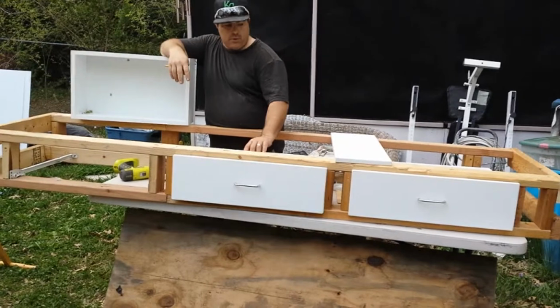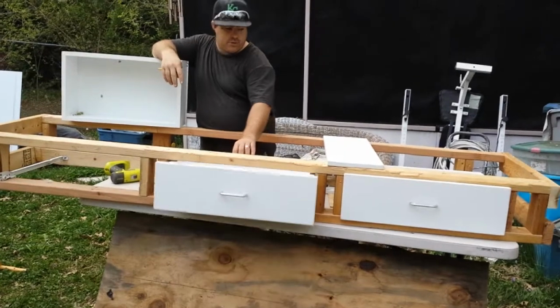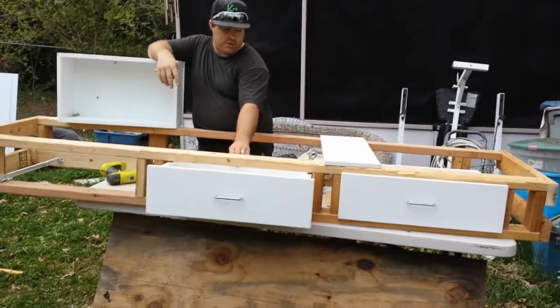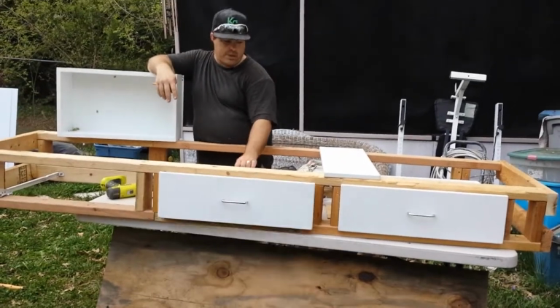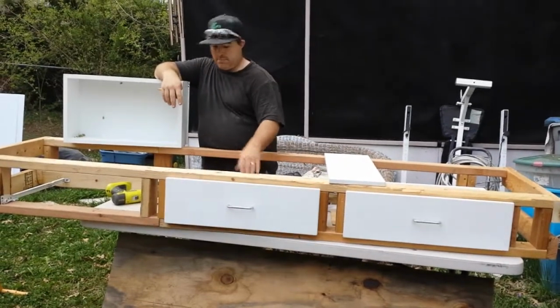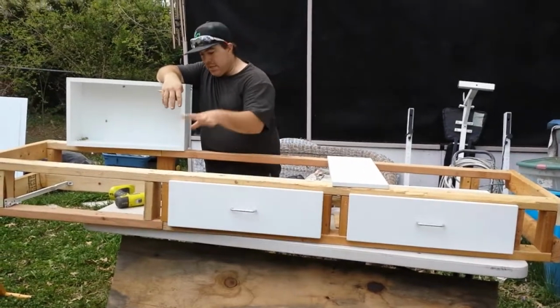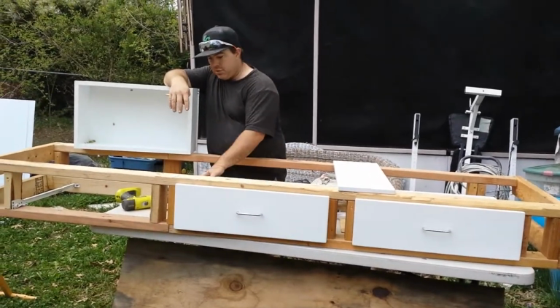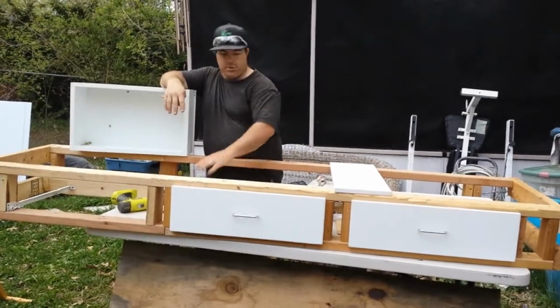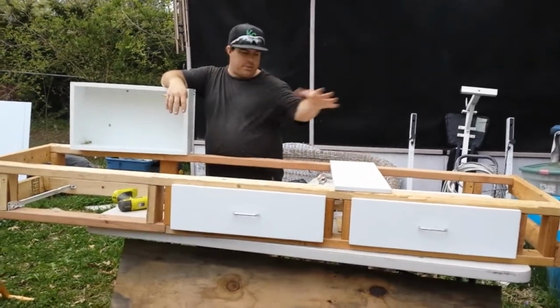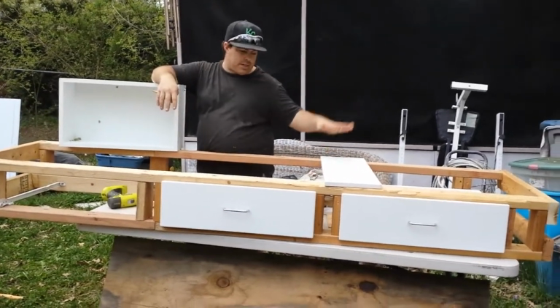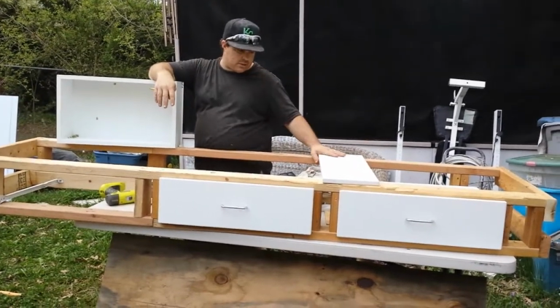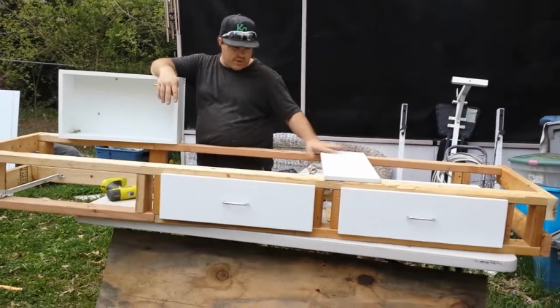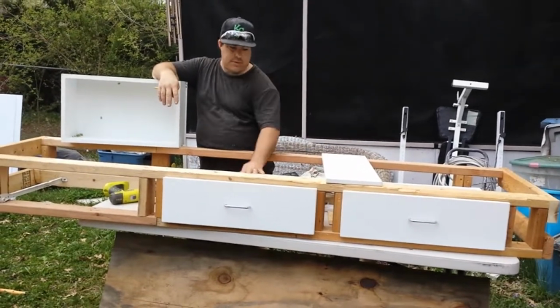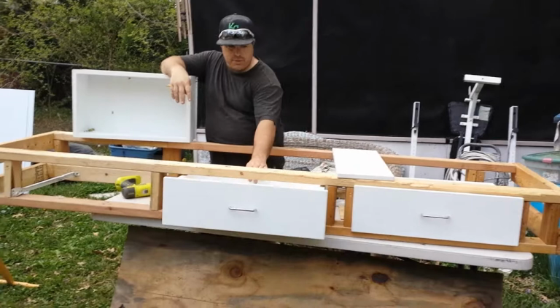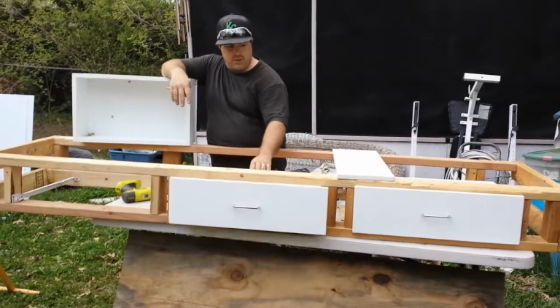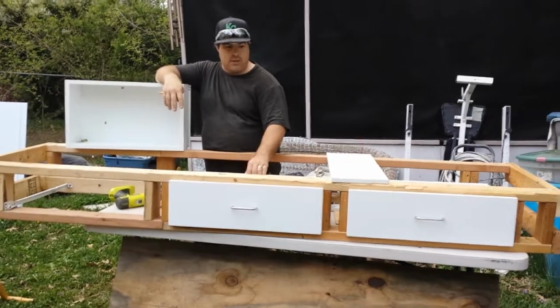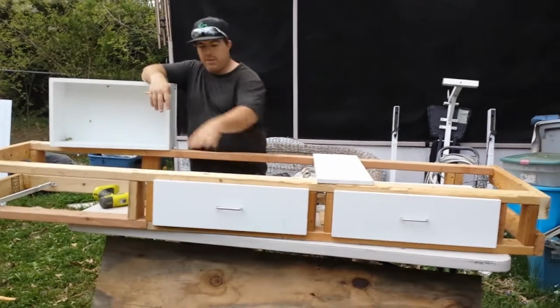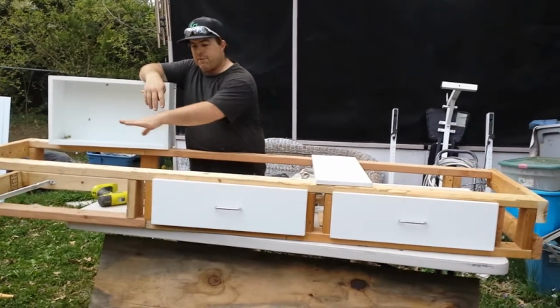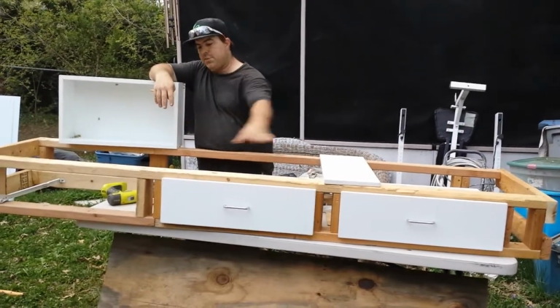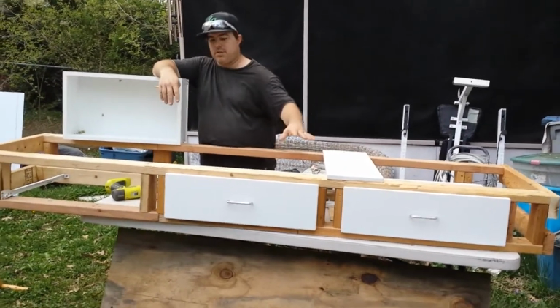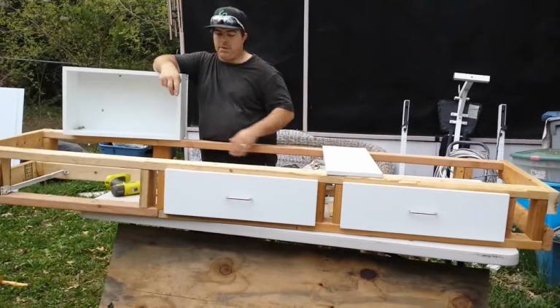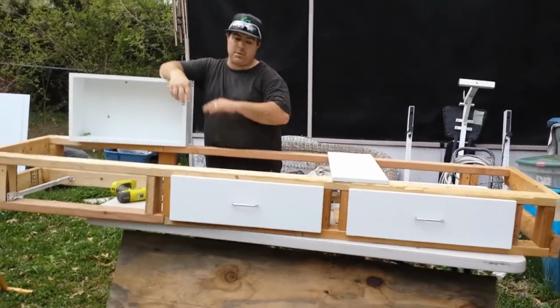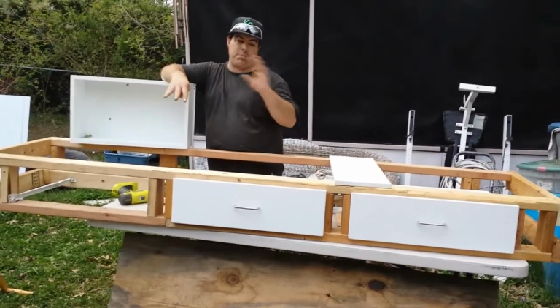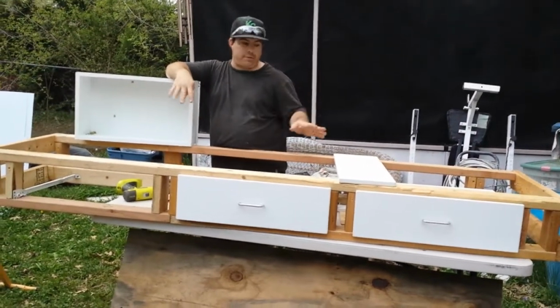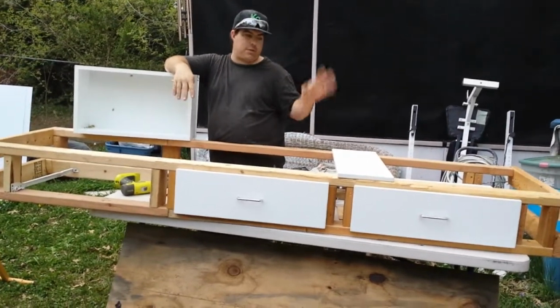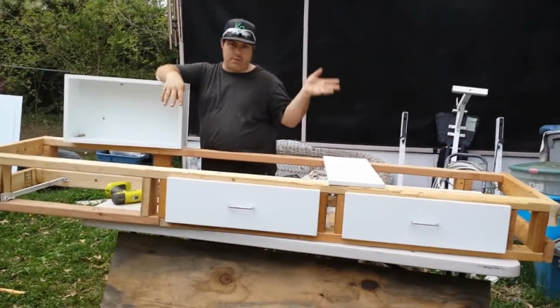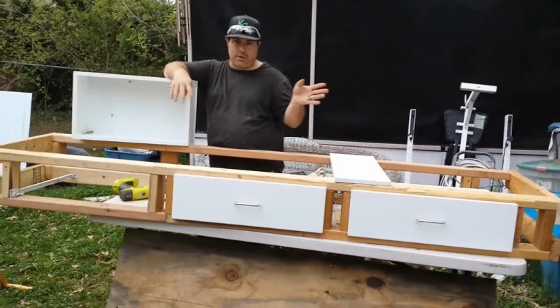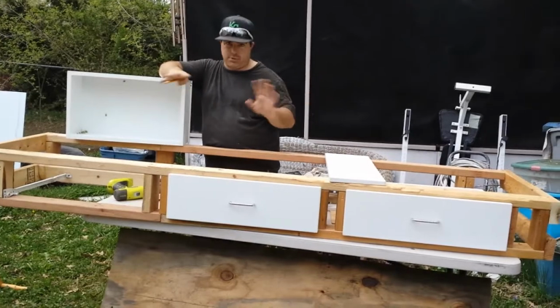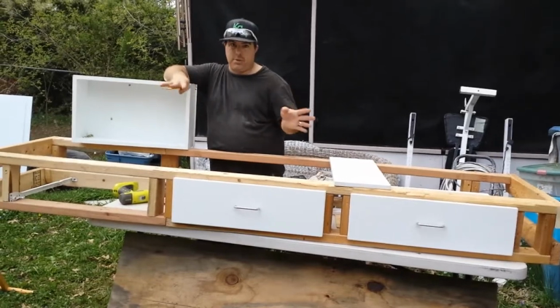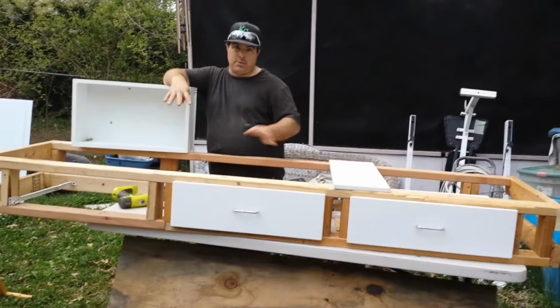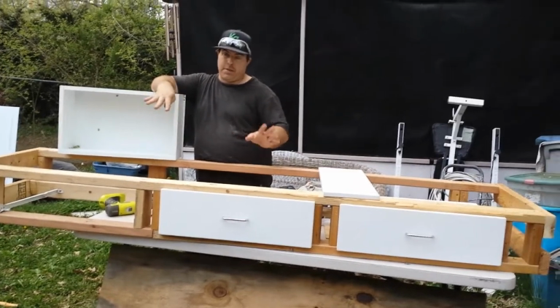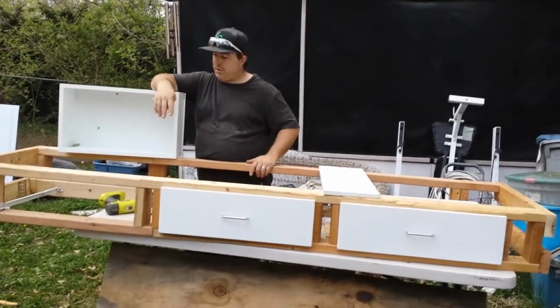Long story short, we got mismatched drawers with mismatched rails. But as you can see, it's going to open. I got a face plate that's going to be on this. It's going to be beautiful. If you've seen any of our other videos, you'll know it's going to come out looking good.